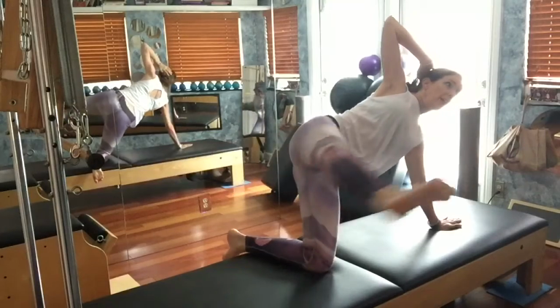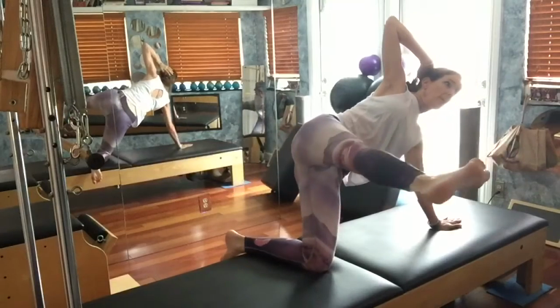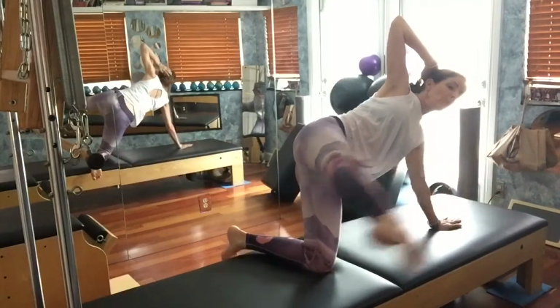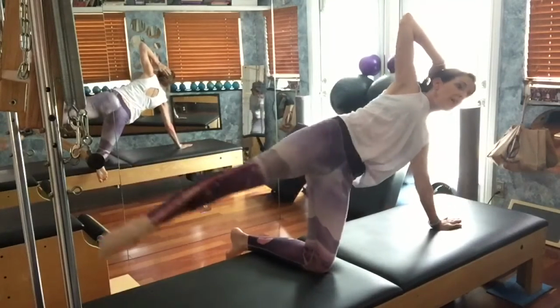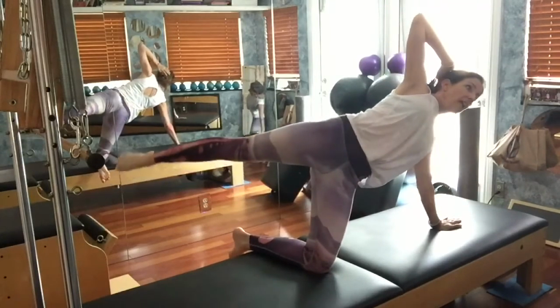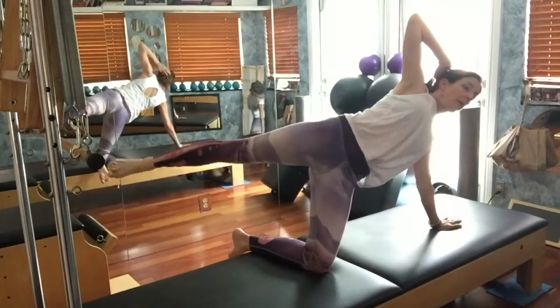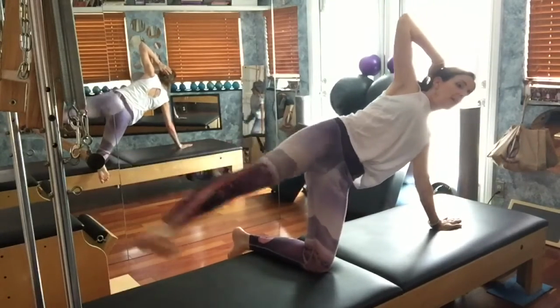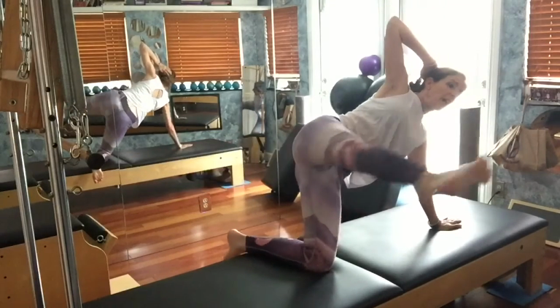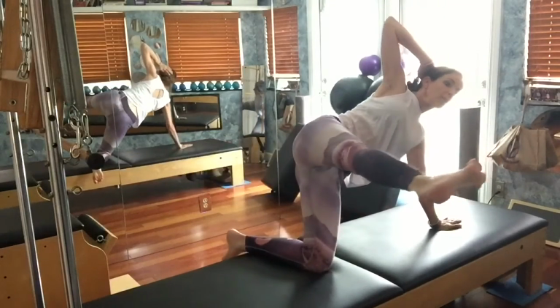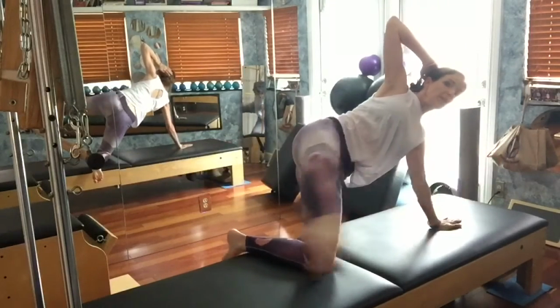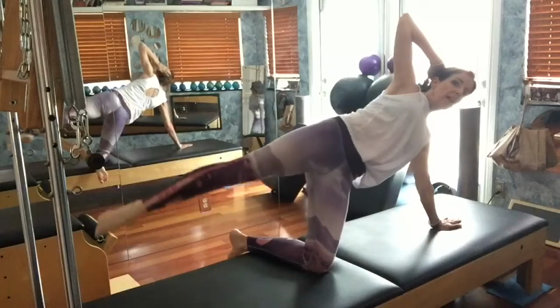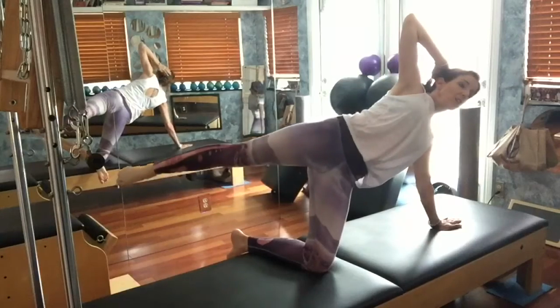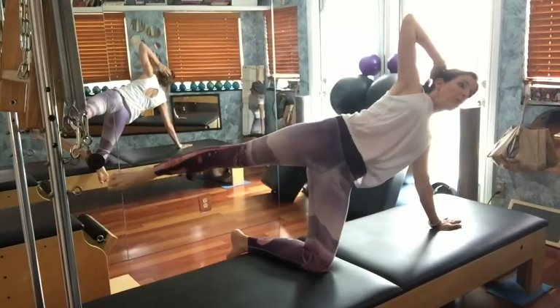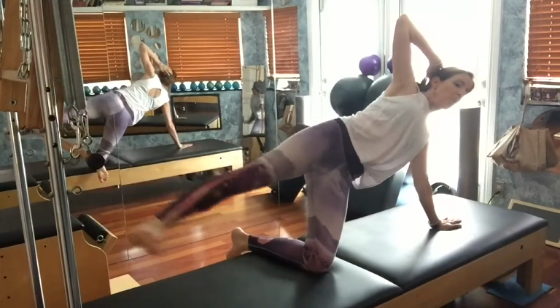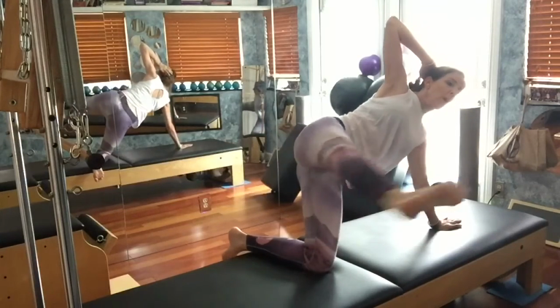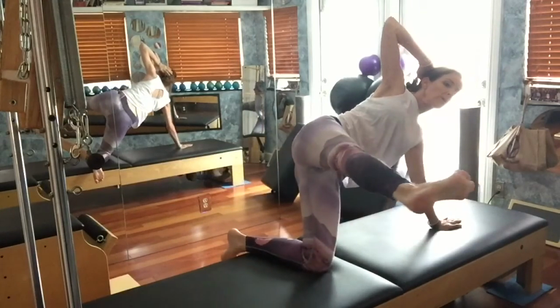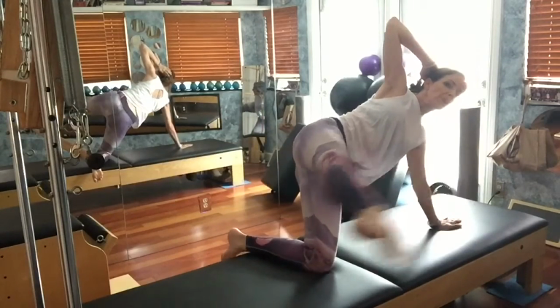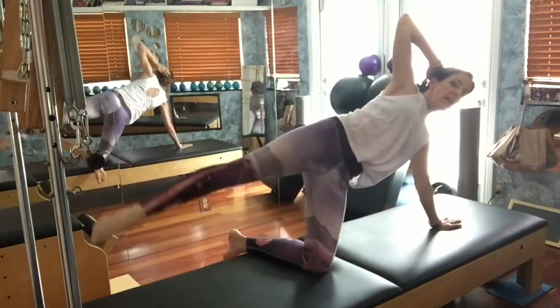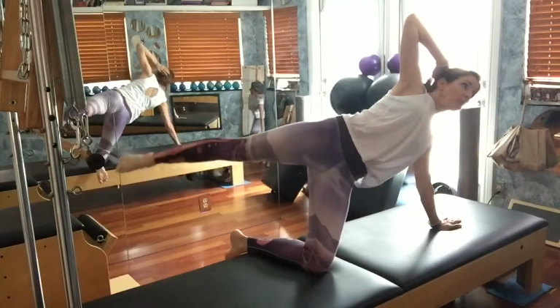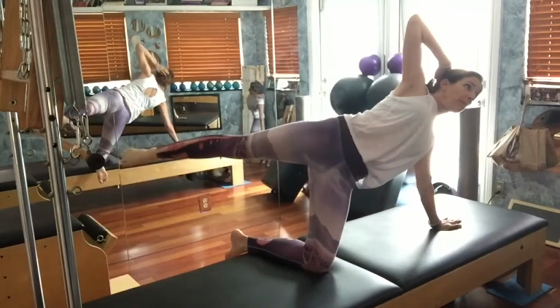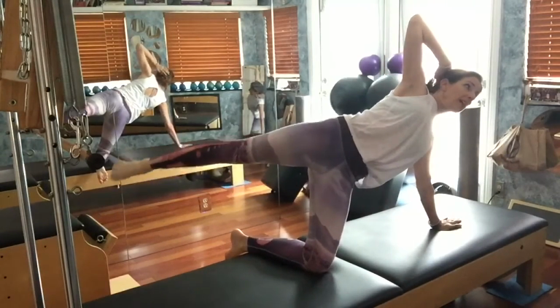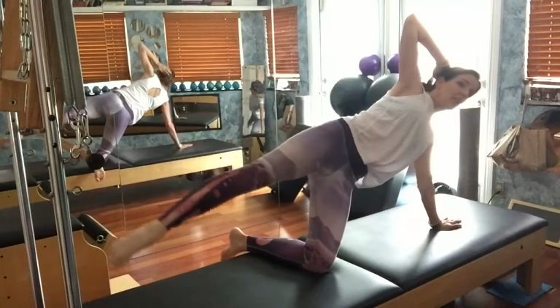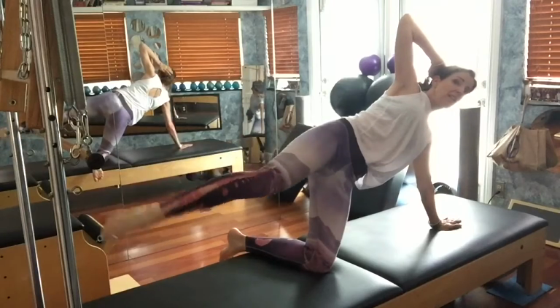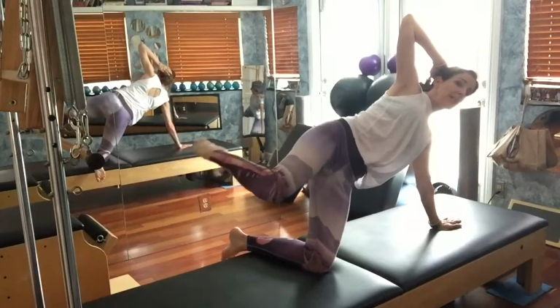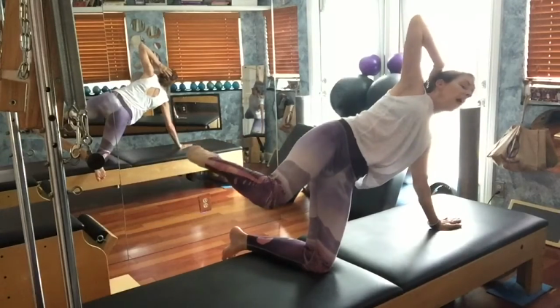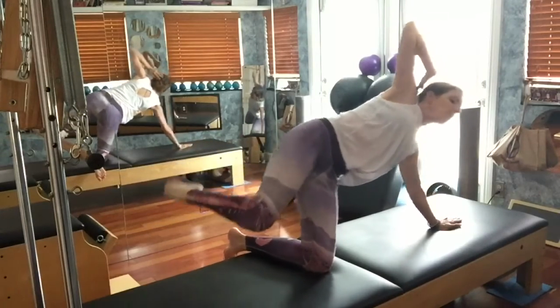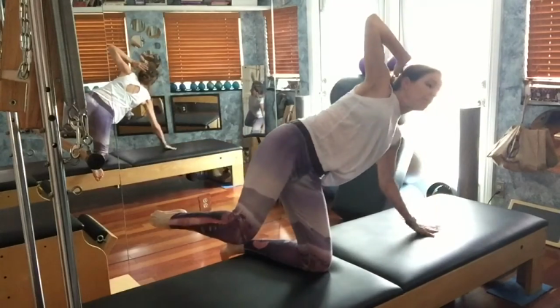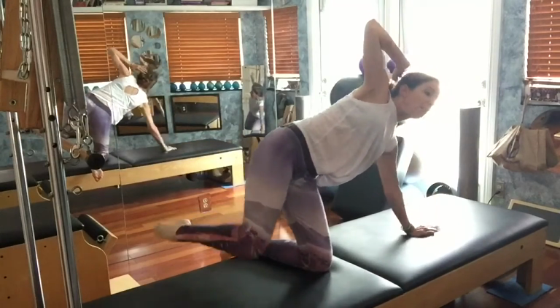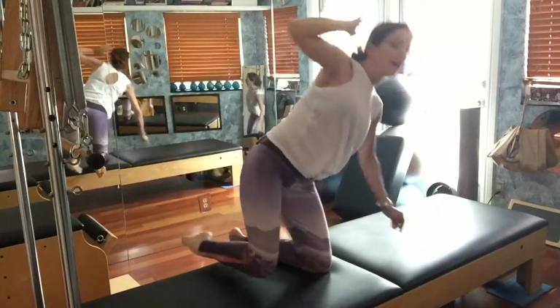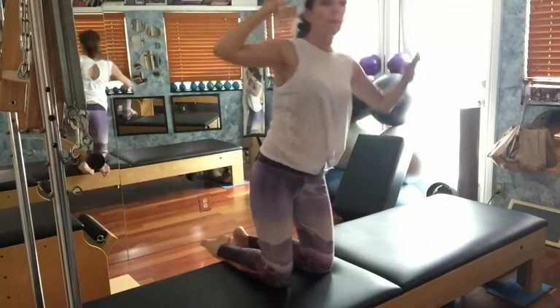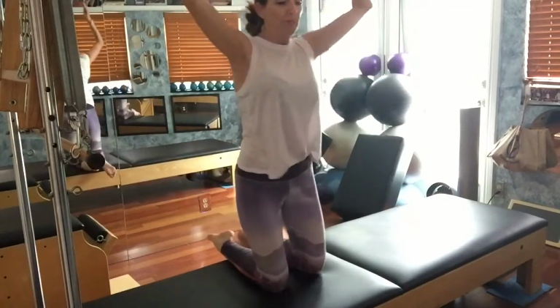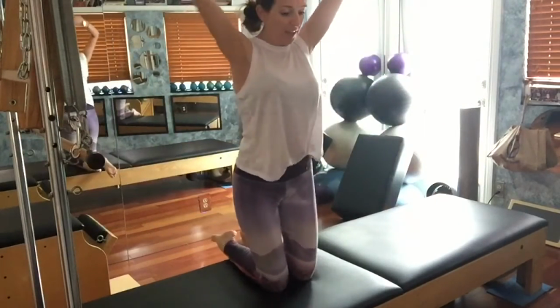Again, pulse, pulse and sweep. Again, pulse, pulse and sweep, and one more — pulse, pulse and sweep it back. Take your leg to the side, bend it, and push myself right back up.